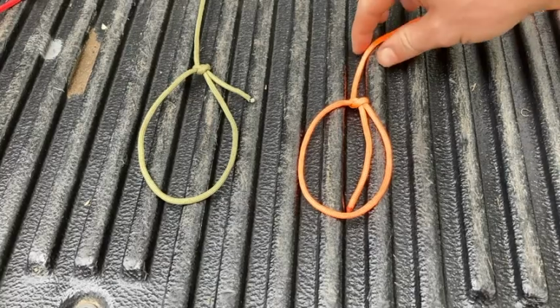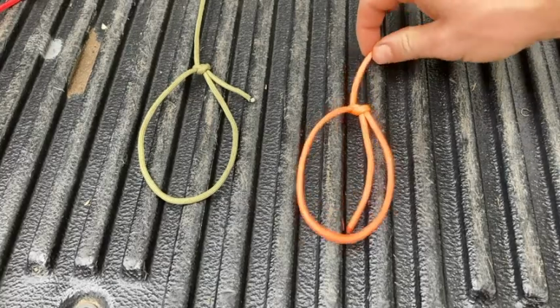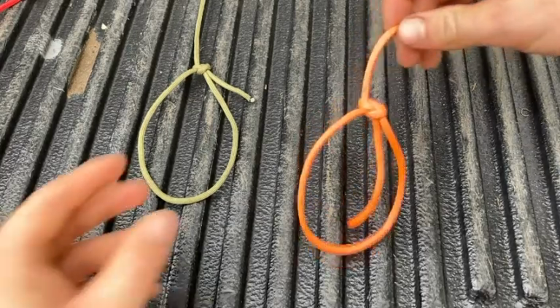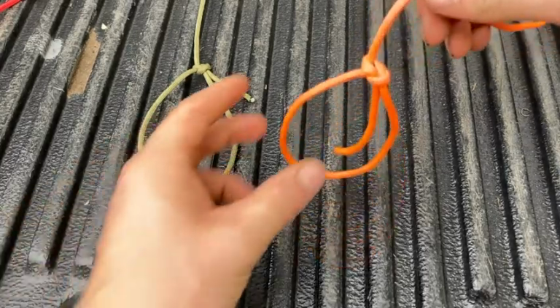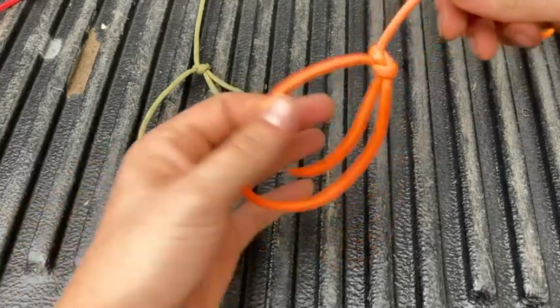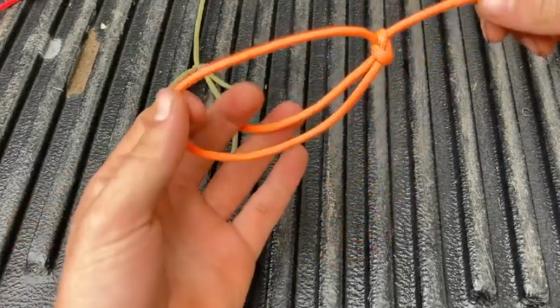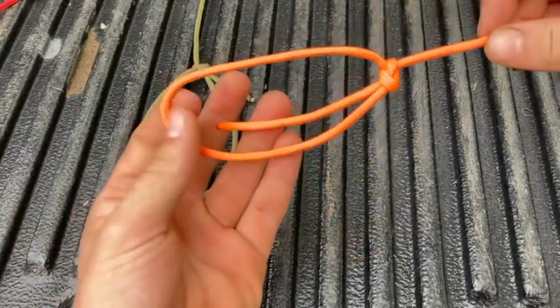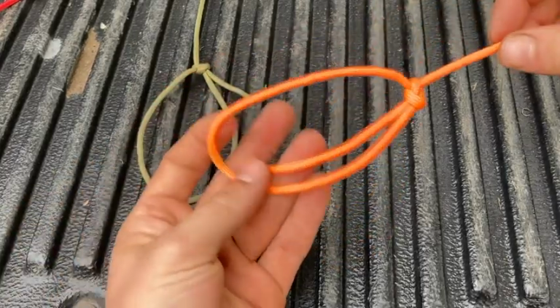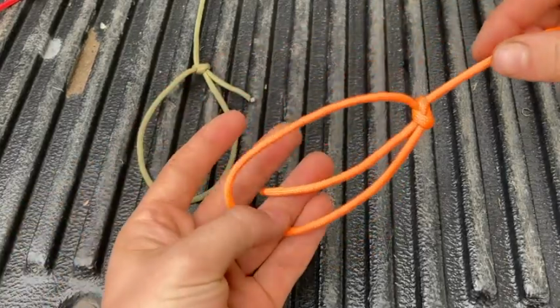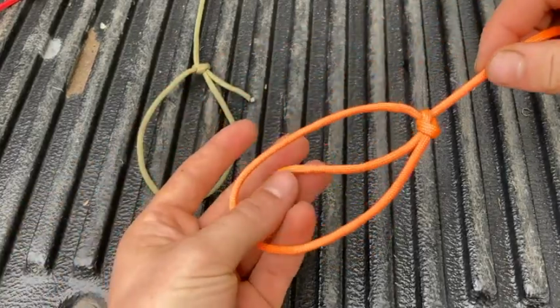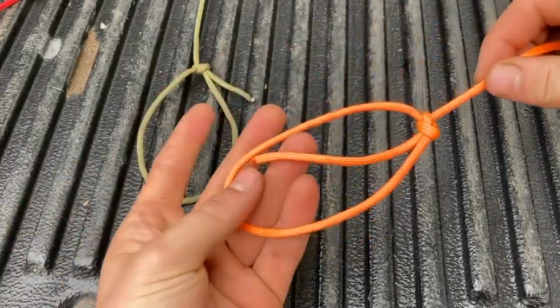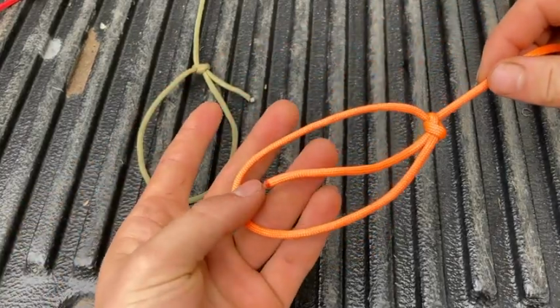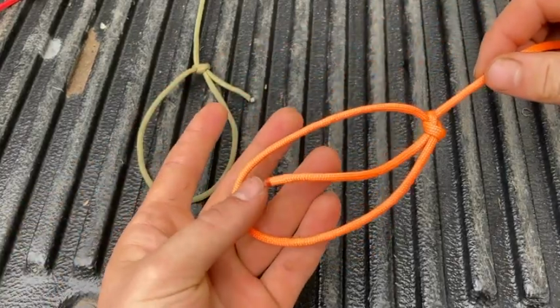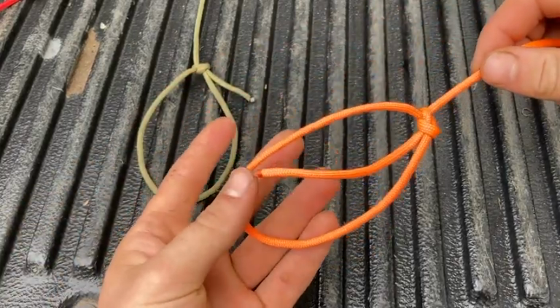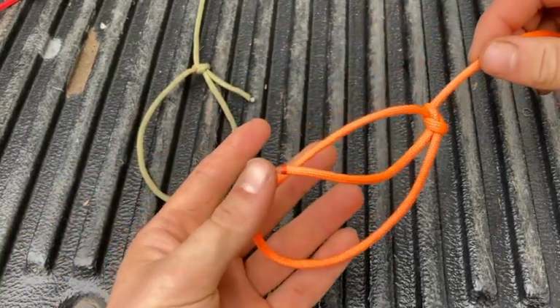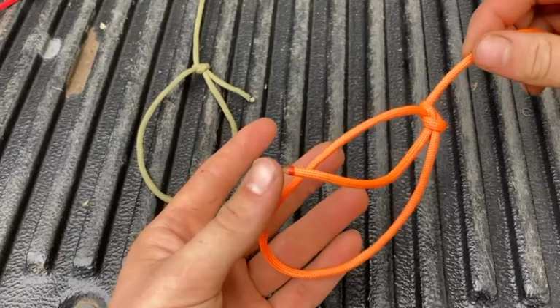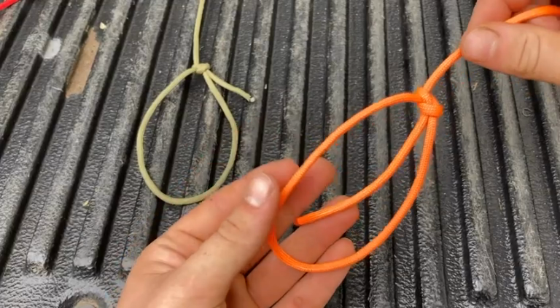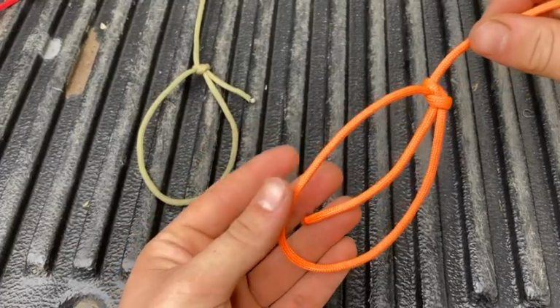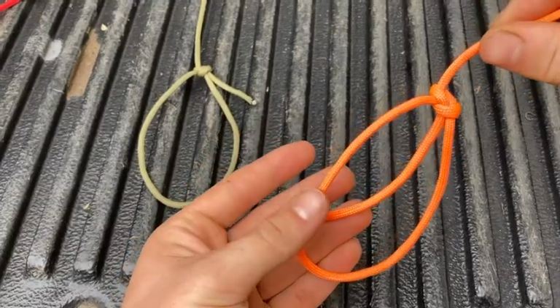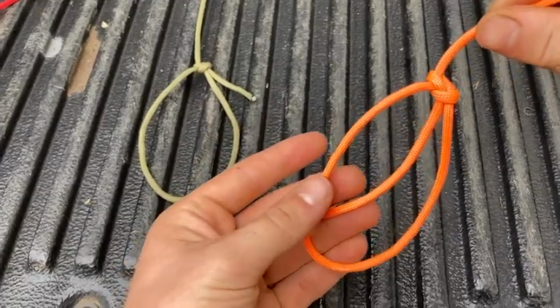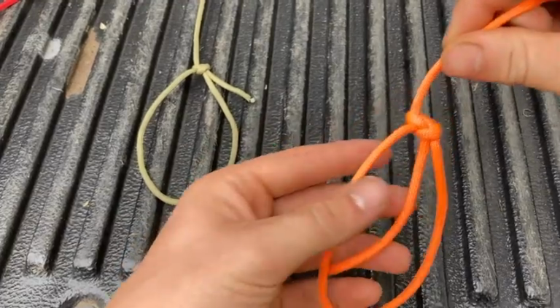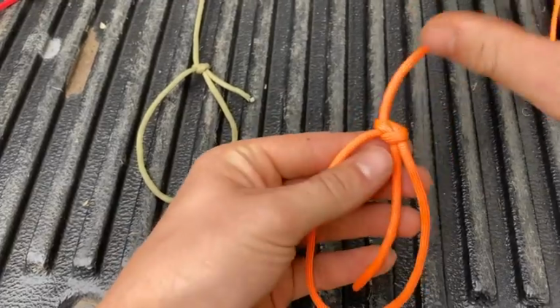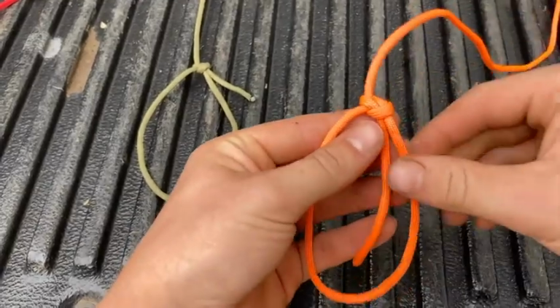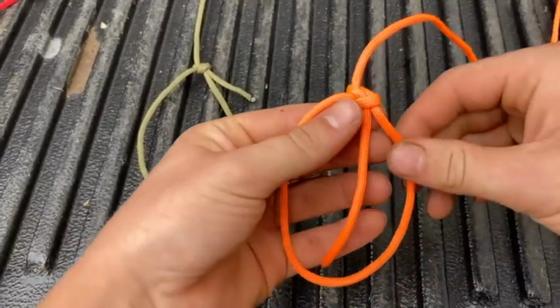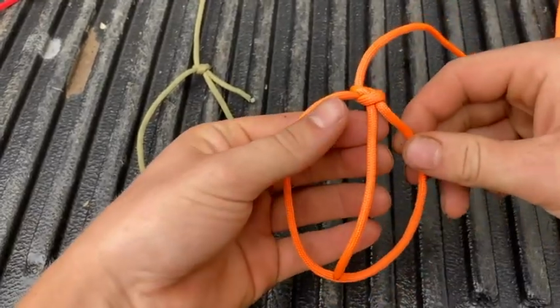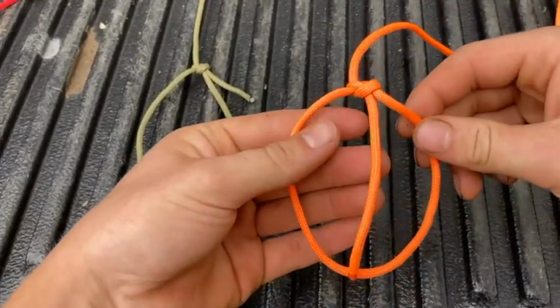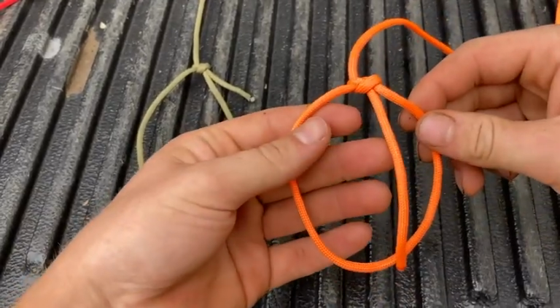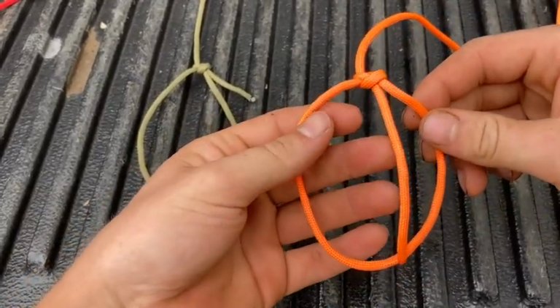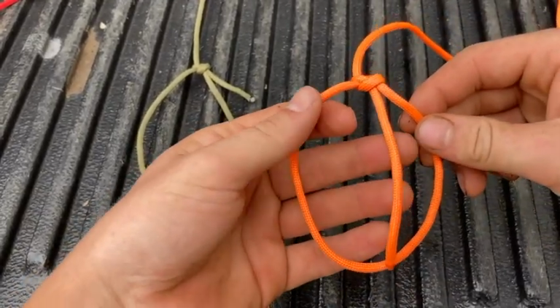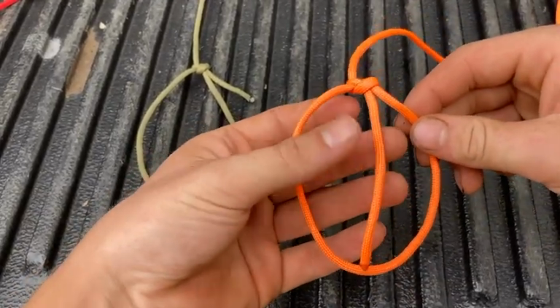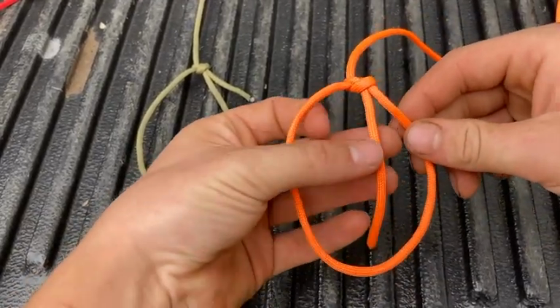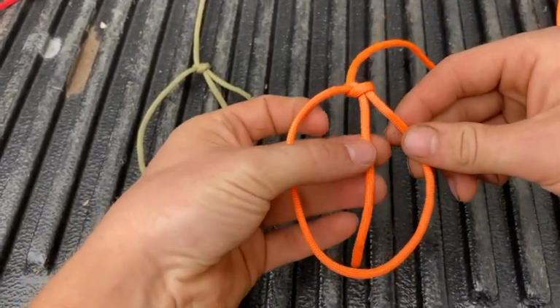Here we've got a classic bowline. You can tell it's a classic bowline if the tail comes out in the middle of your loop.